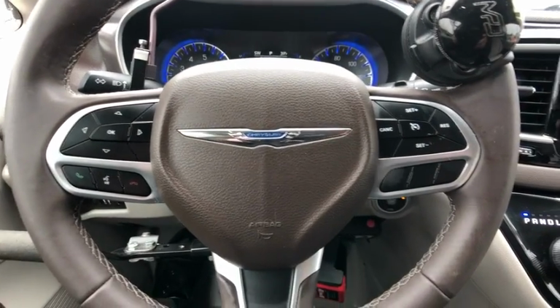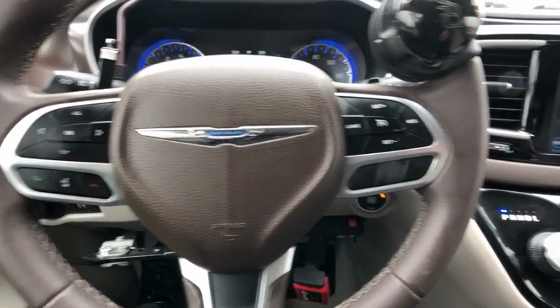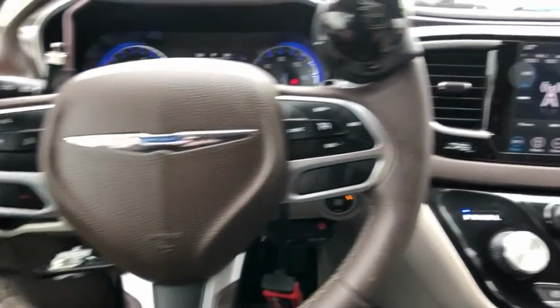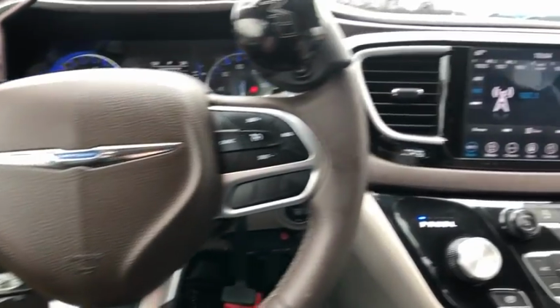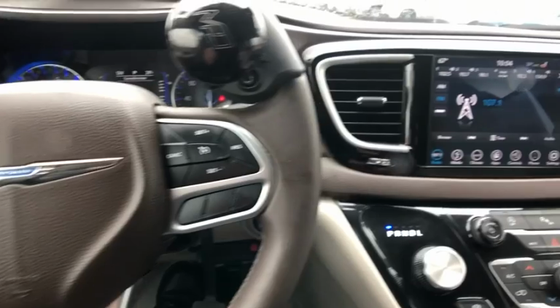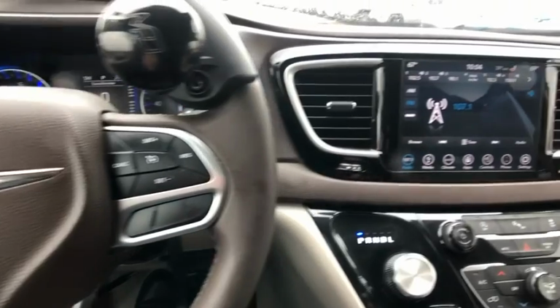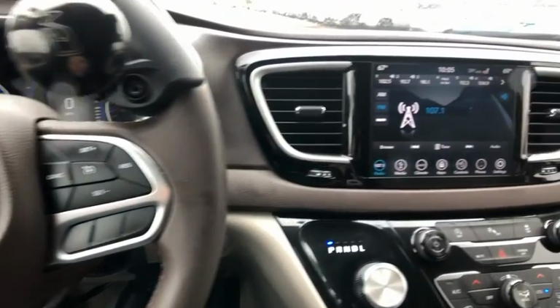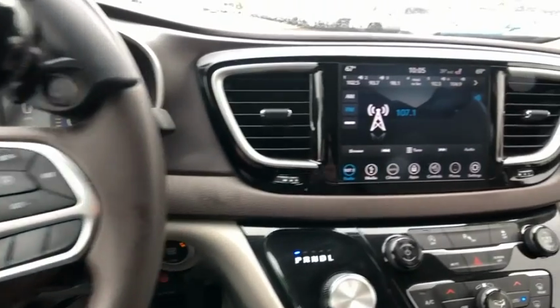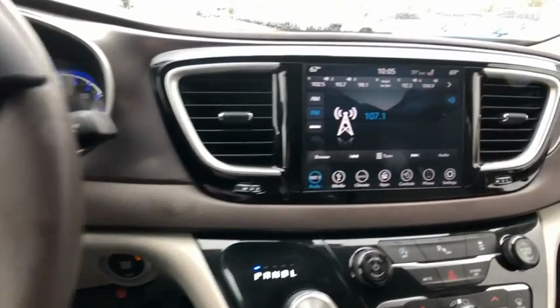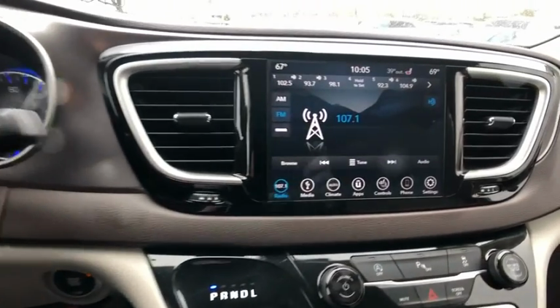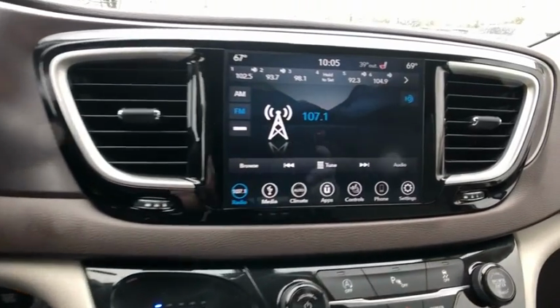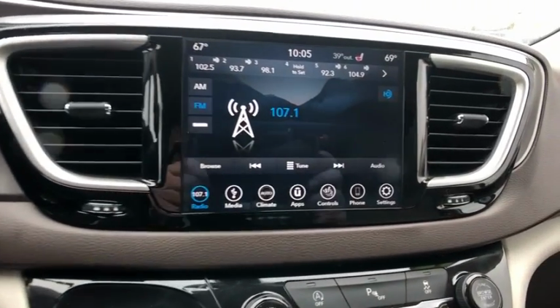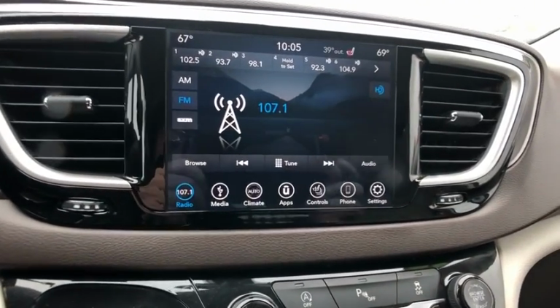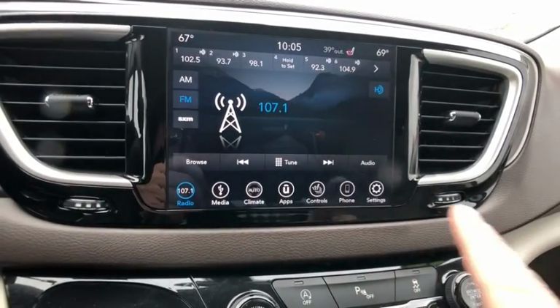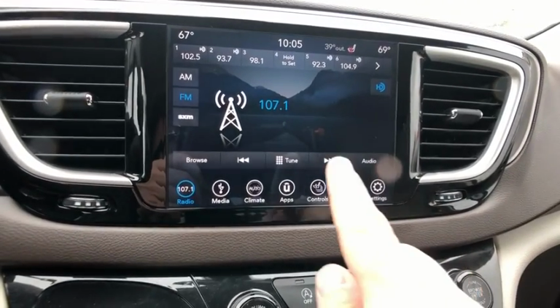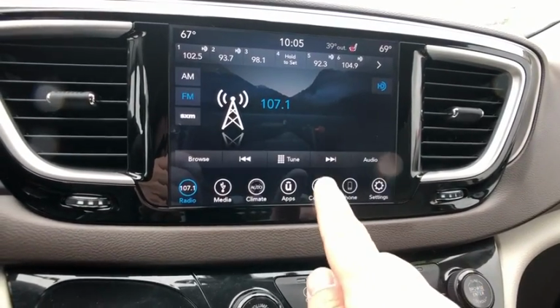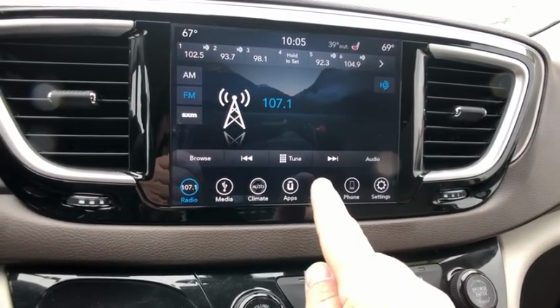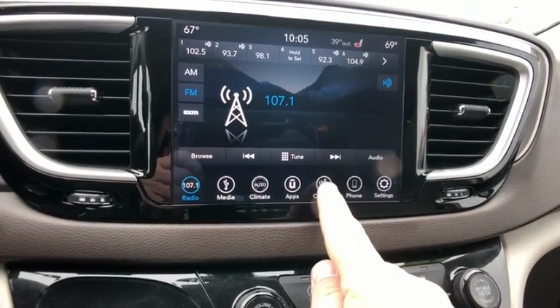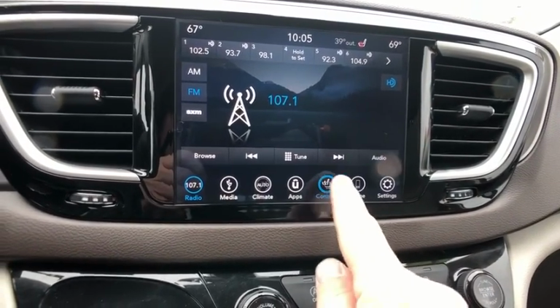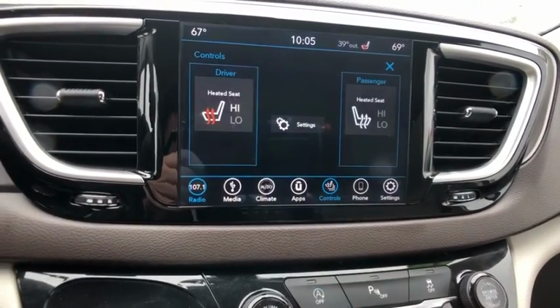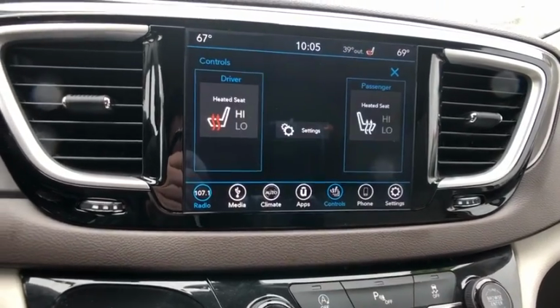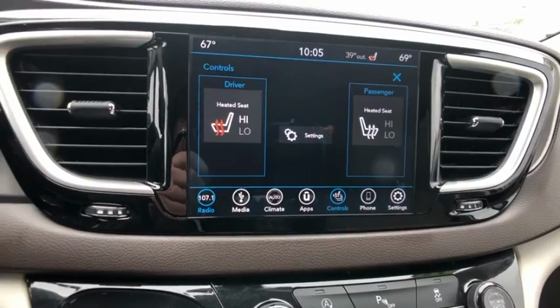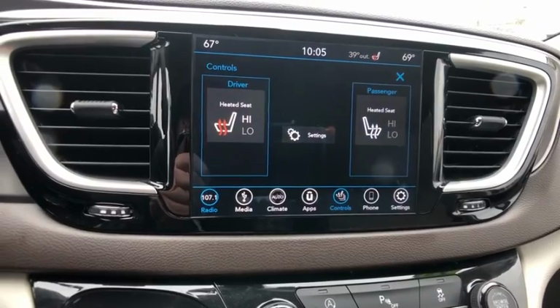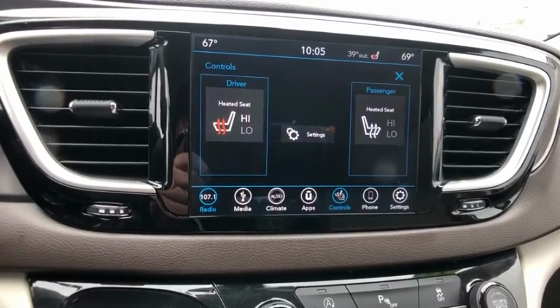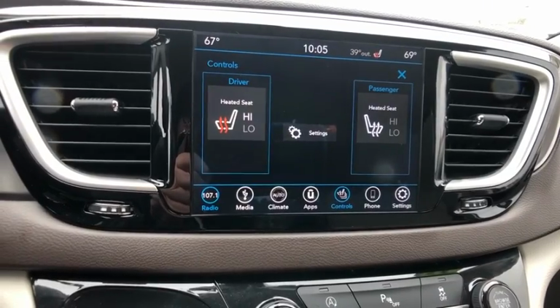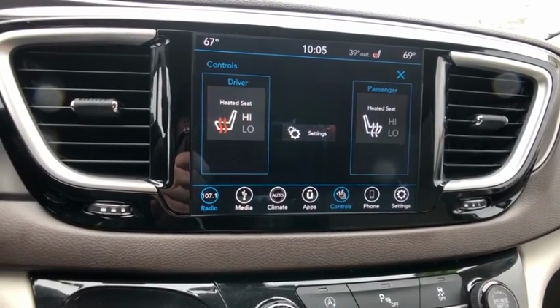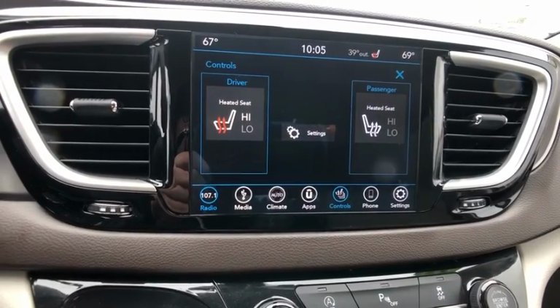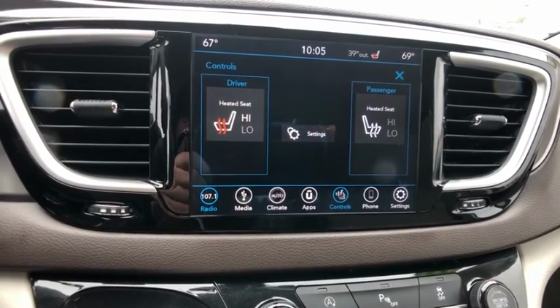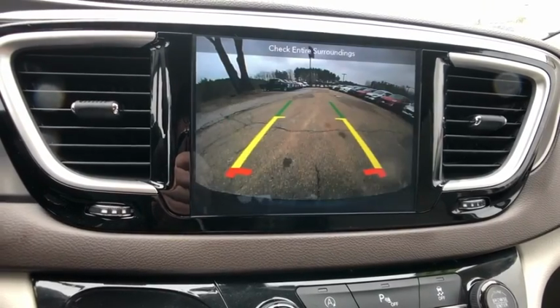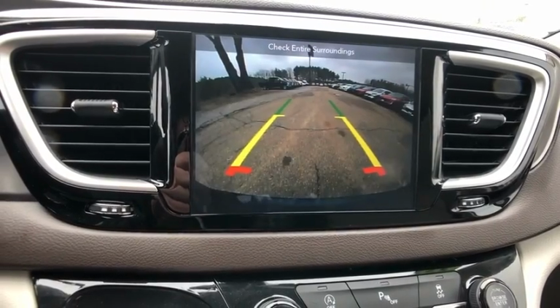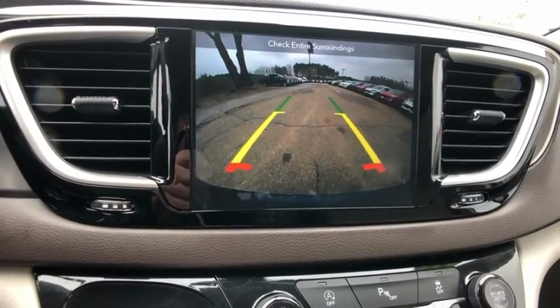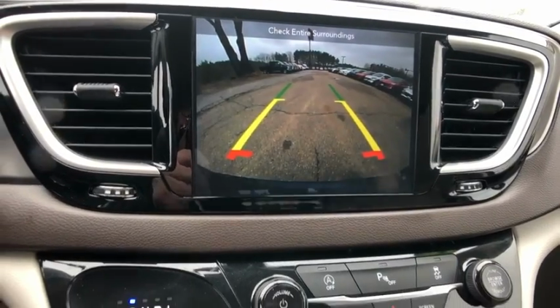One owner, power steering, four-wheel disc brakes, universal garage door opener, fog light, electronic stability control, compass, and security system.